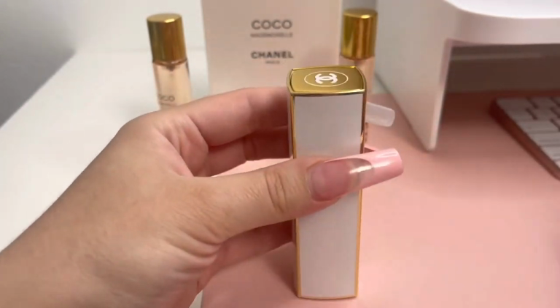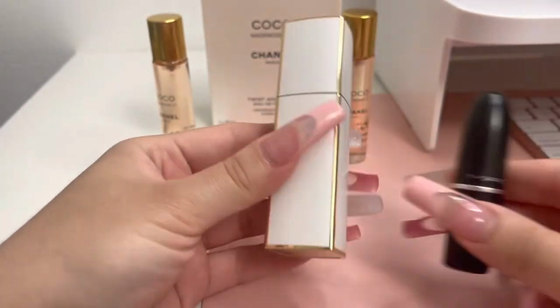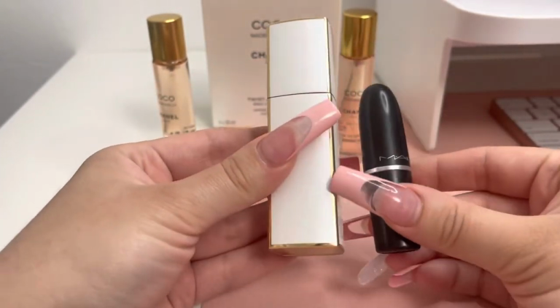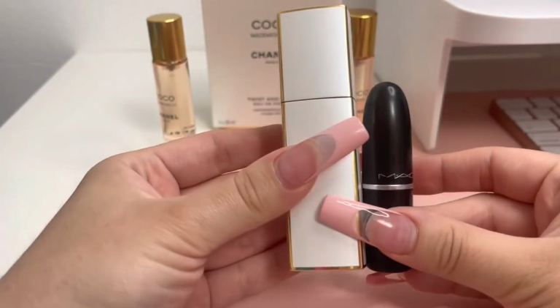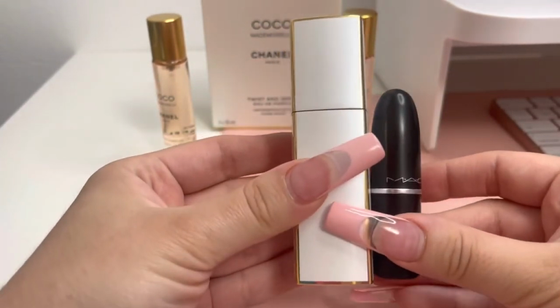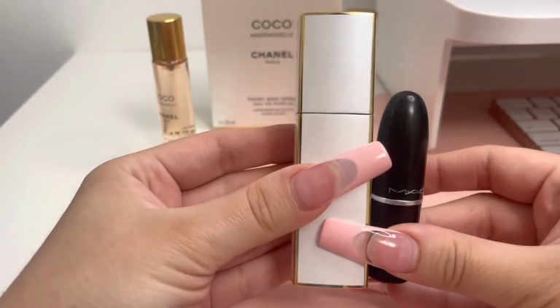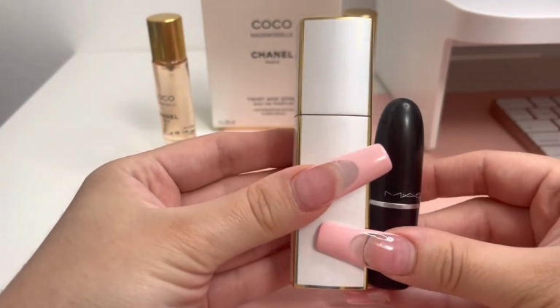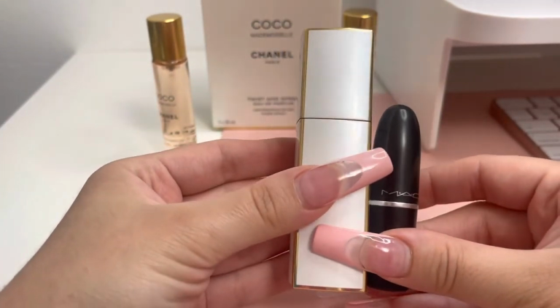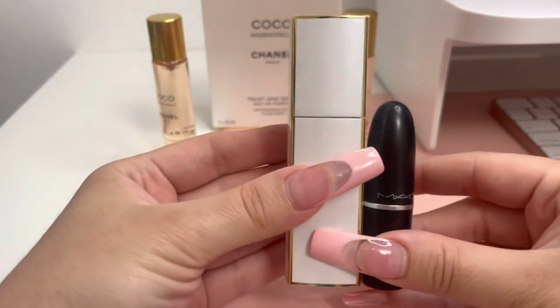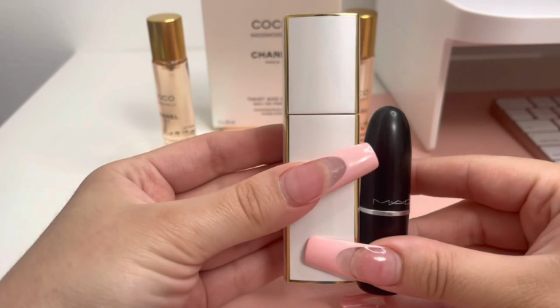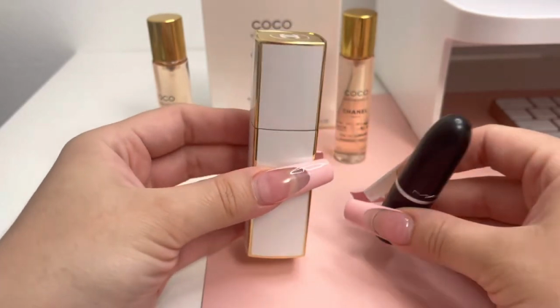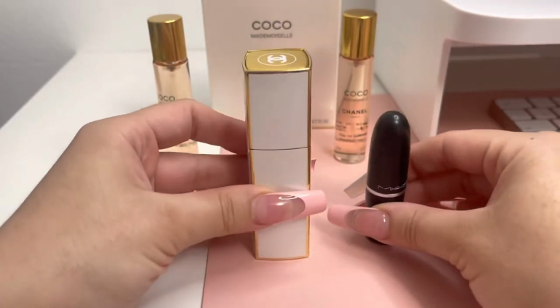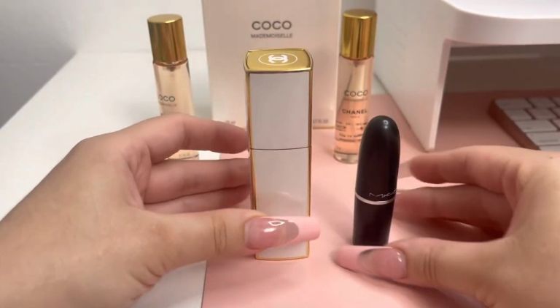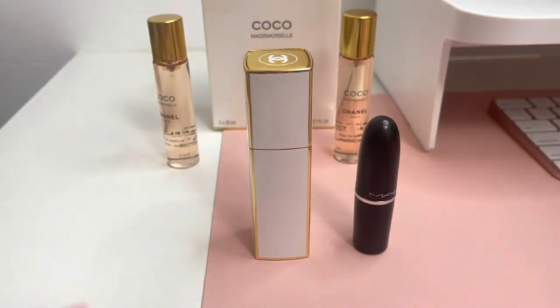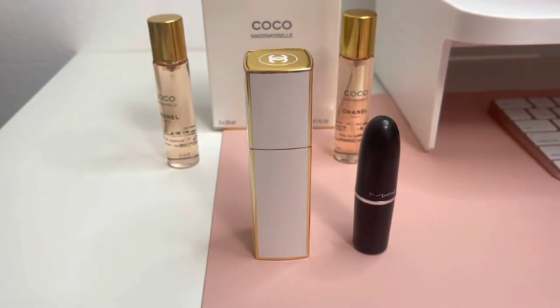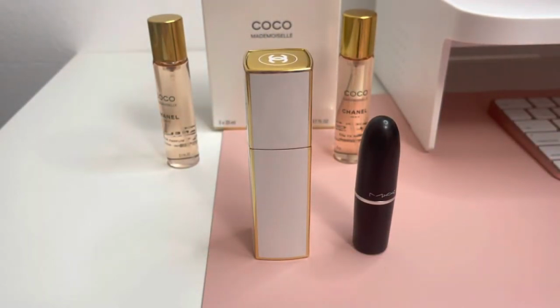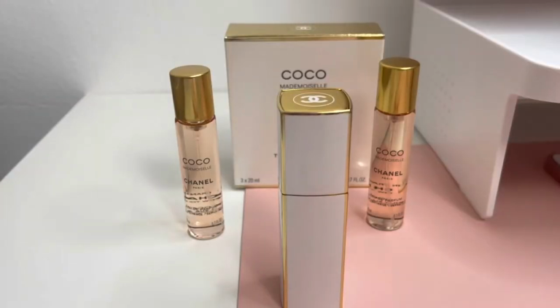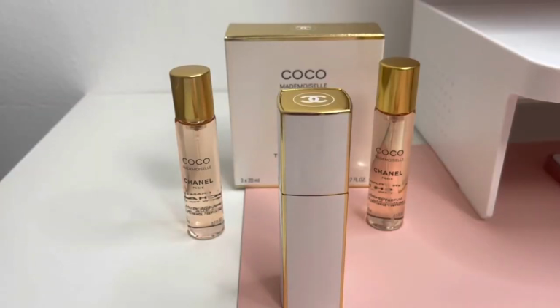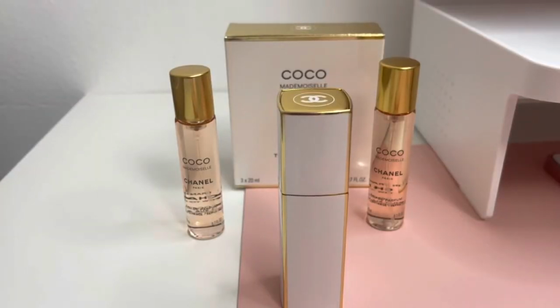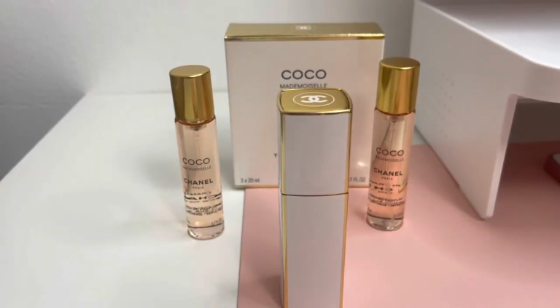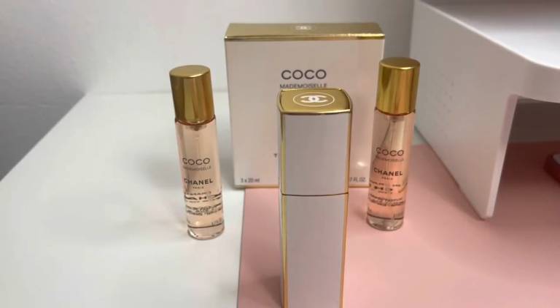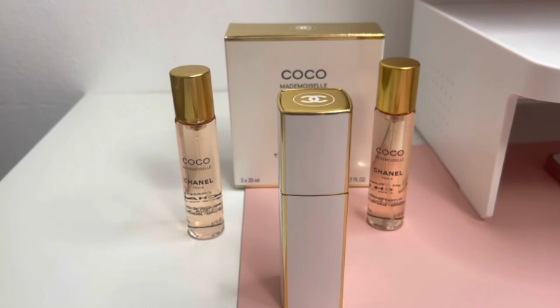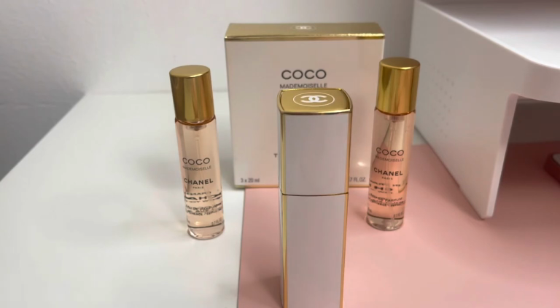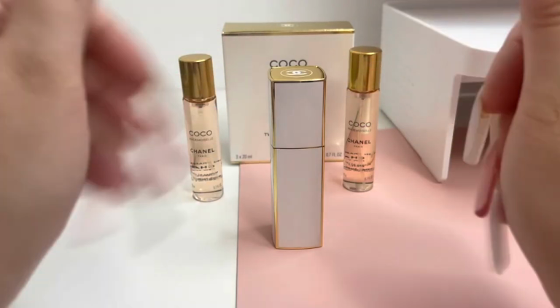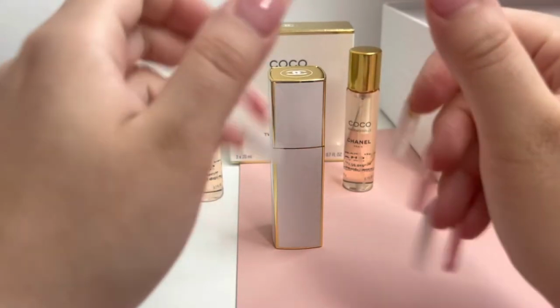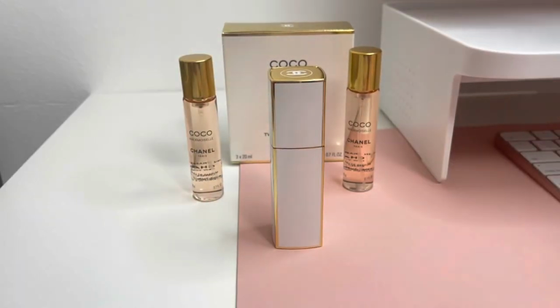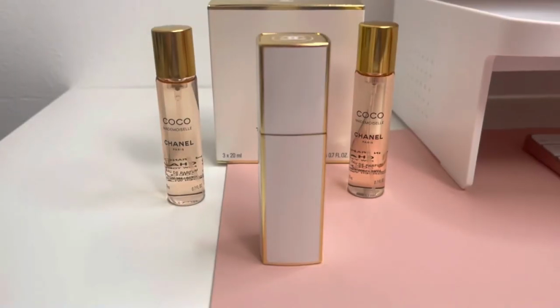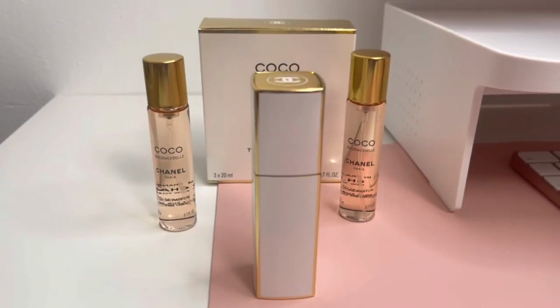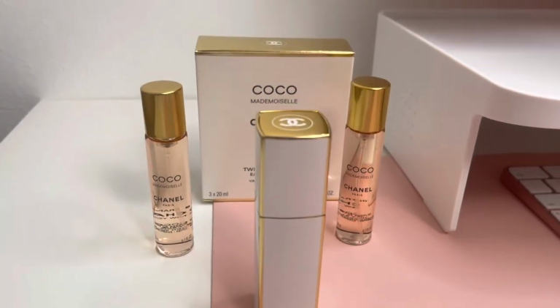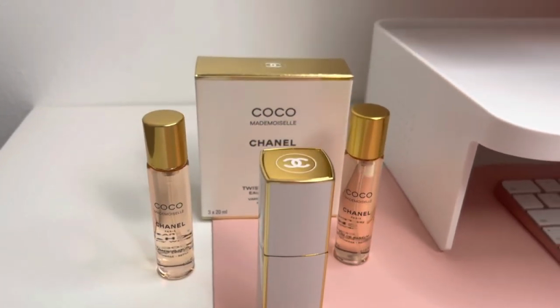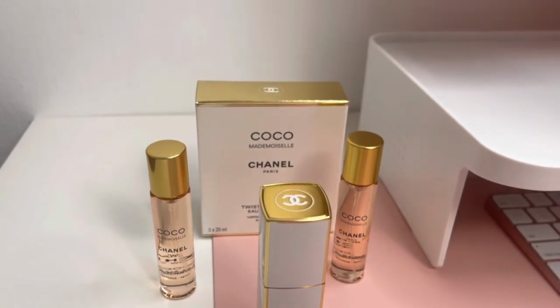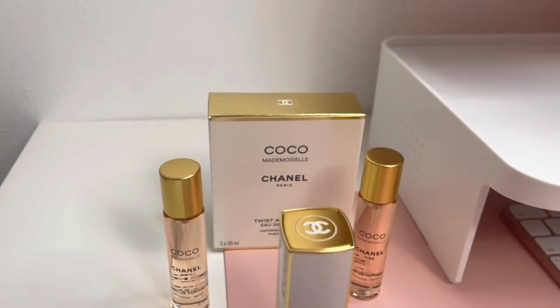I feel like this is the perfect size on-the-go fragrance — it is not too small and it's not too big. Here I am comparing it to my hand, and here's a size comparison to a MAC lipstick. Thank you so much for watching and I will see y'all in the next one, bye!